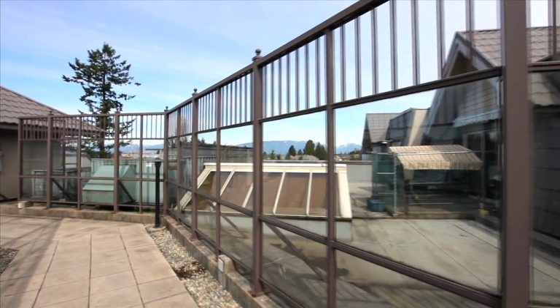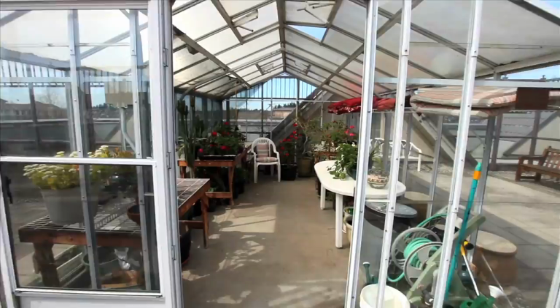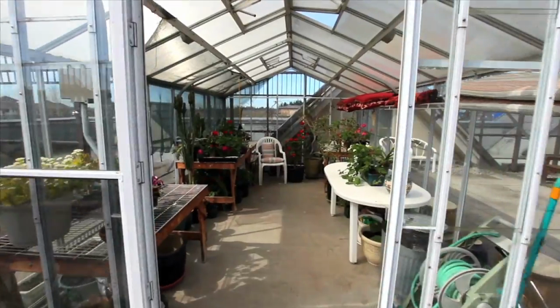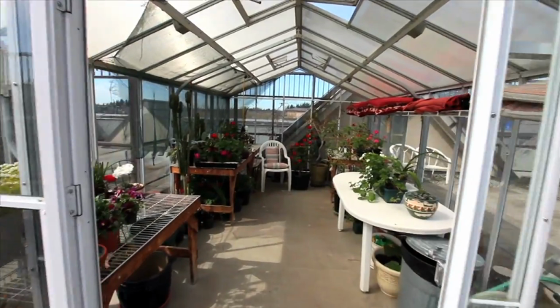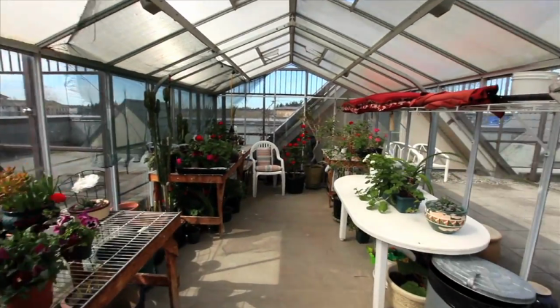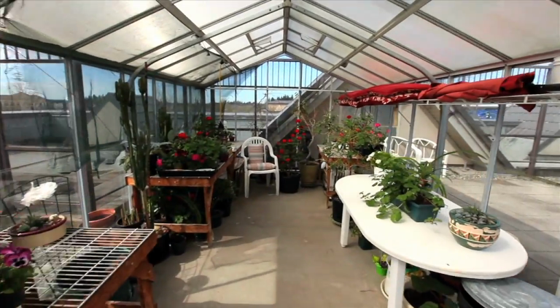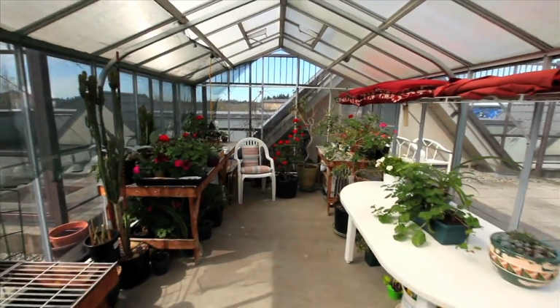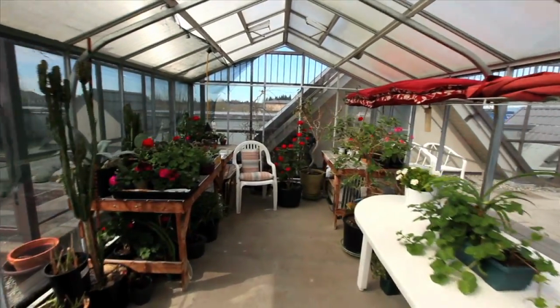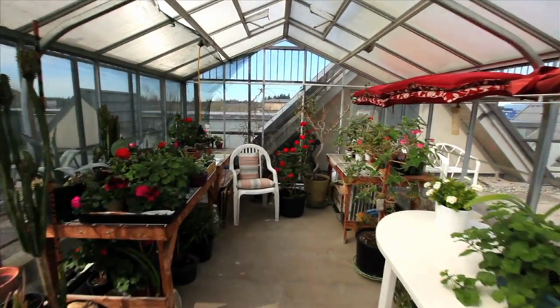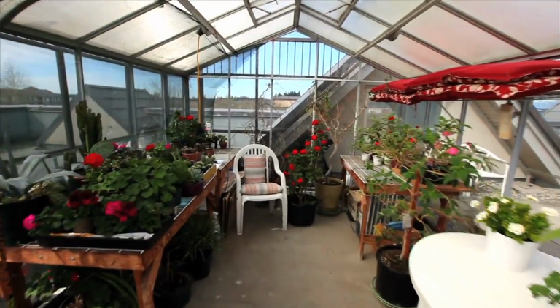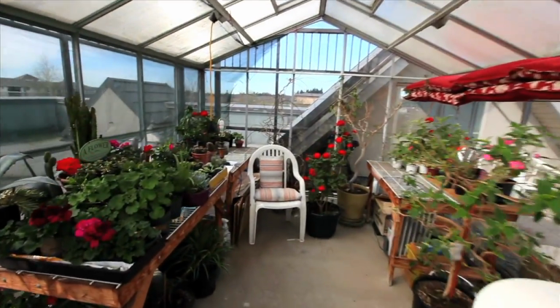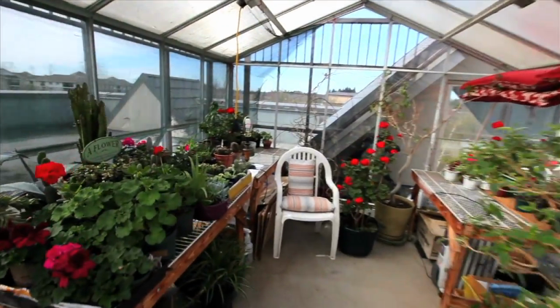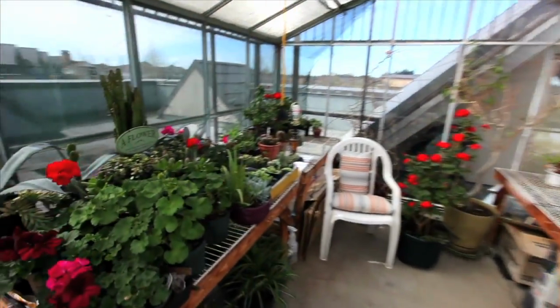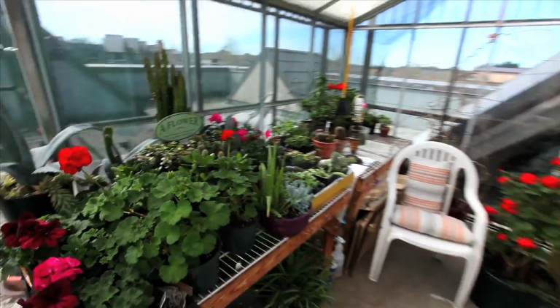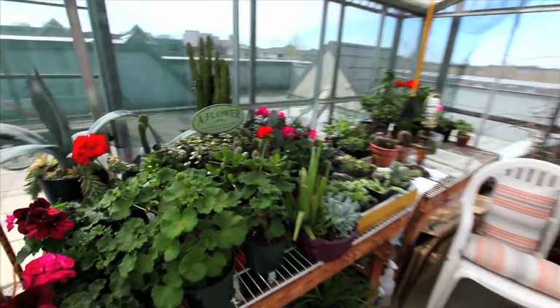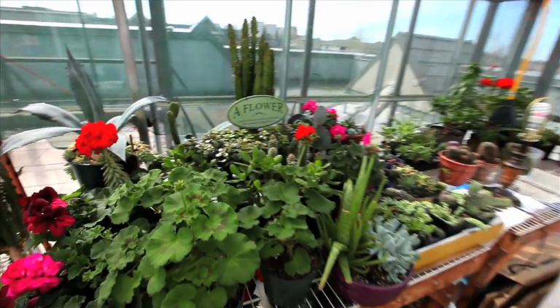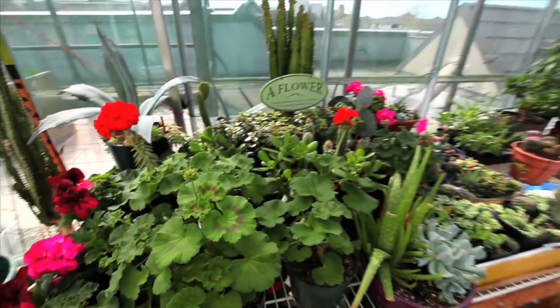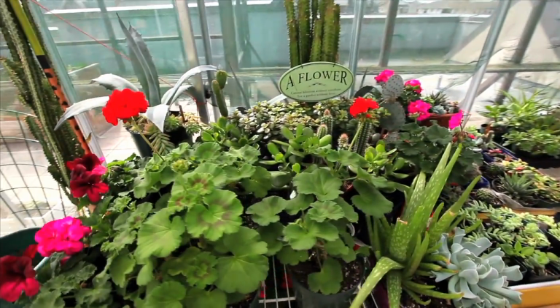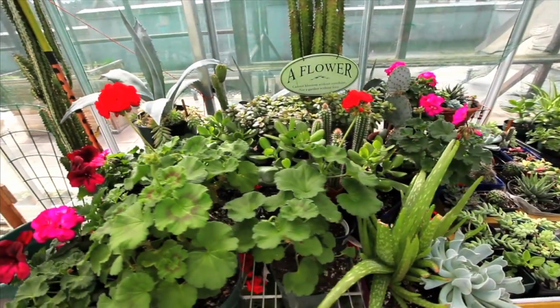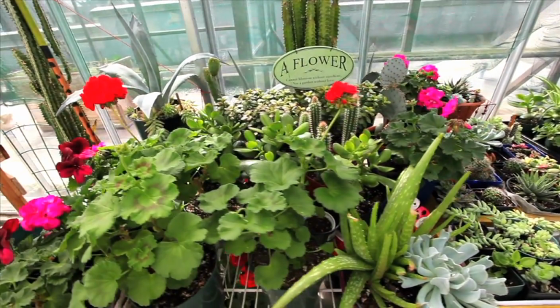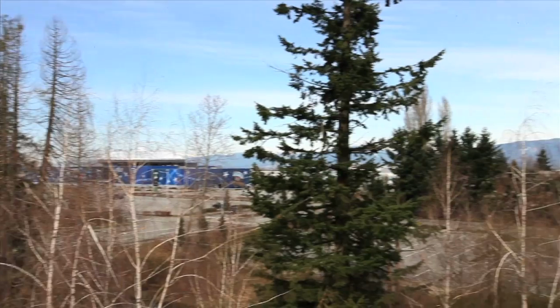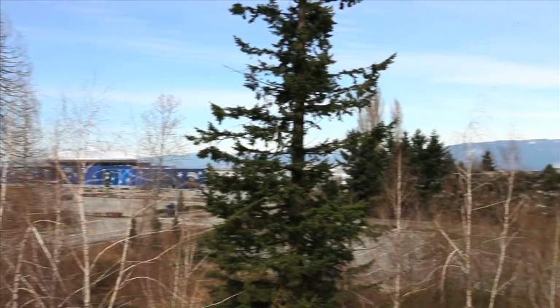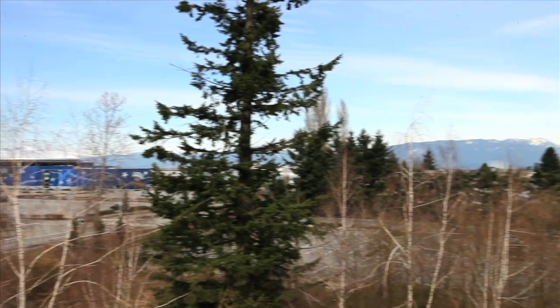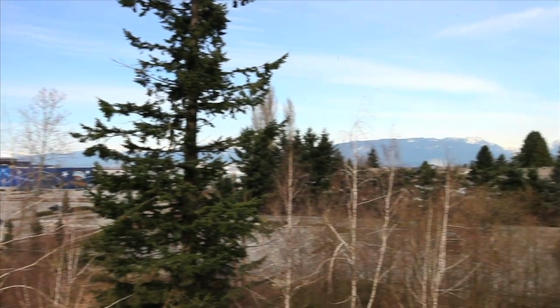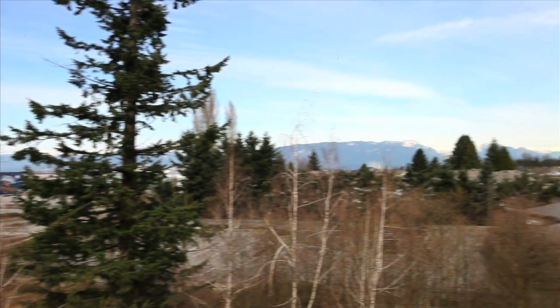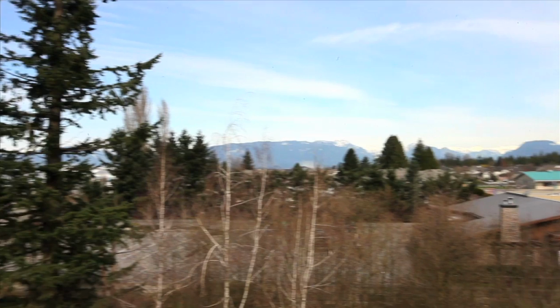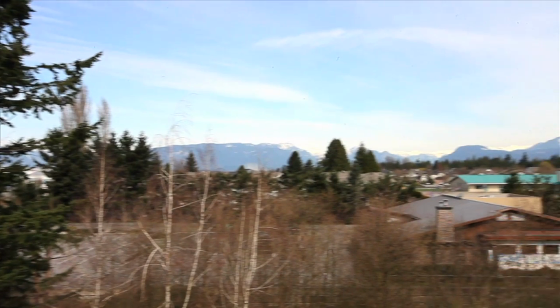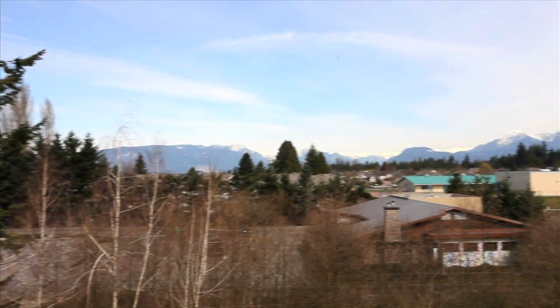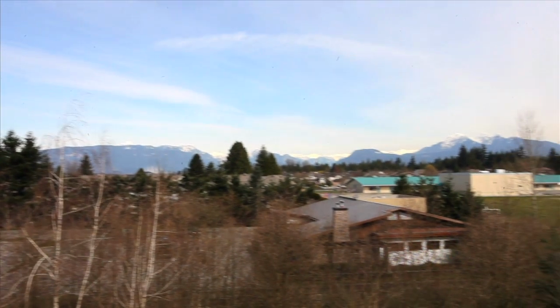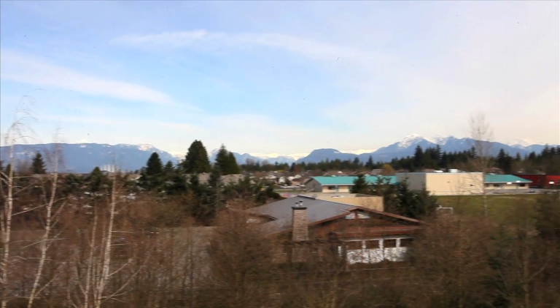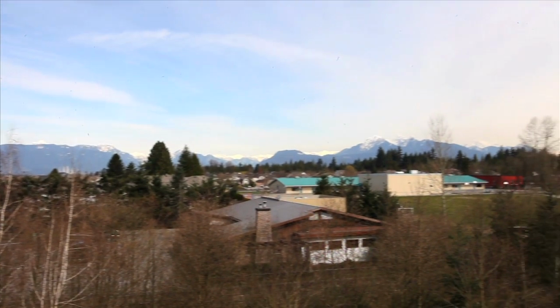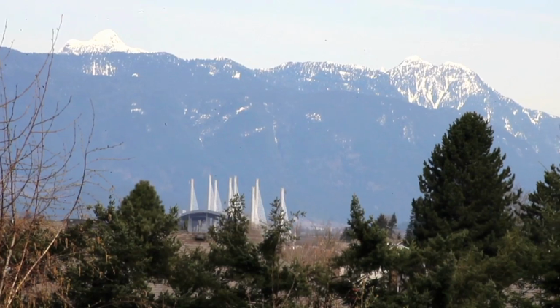The green thumbs will love the rooftop garden patio, complete with a greenhouse and all the tools needed to nurture the best plants. A great sitting area allows you to sit and enjoy the fabulous mountain views, and even the new Golden Ears Bridge.